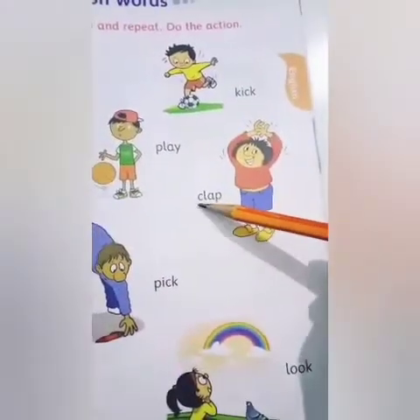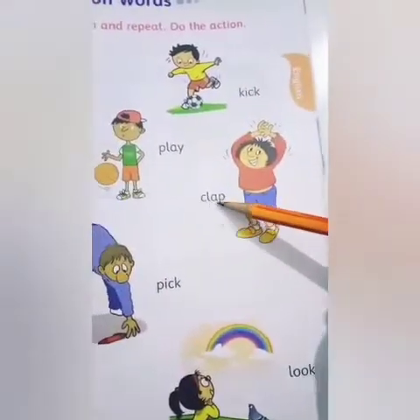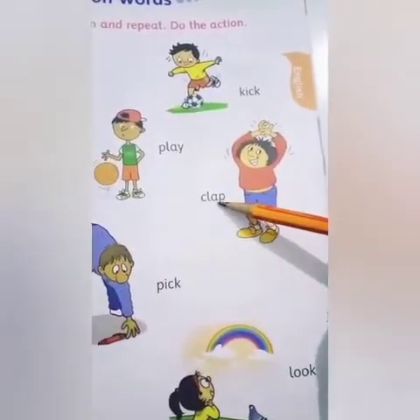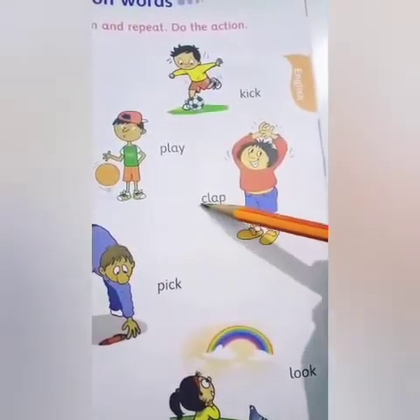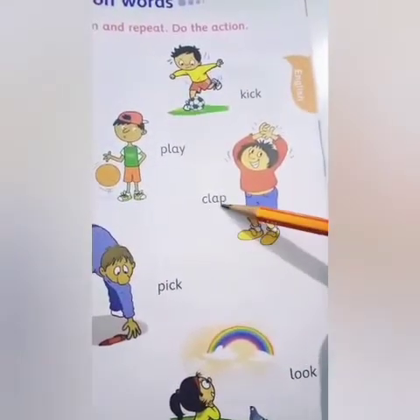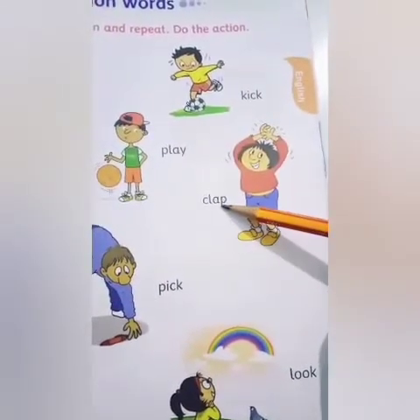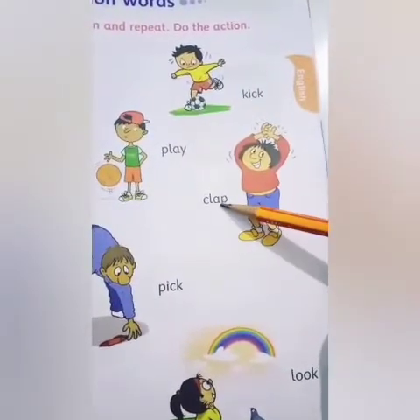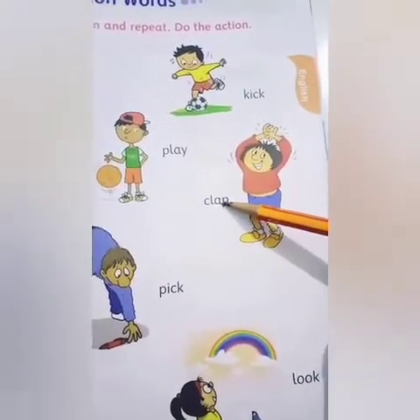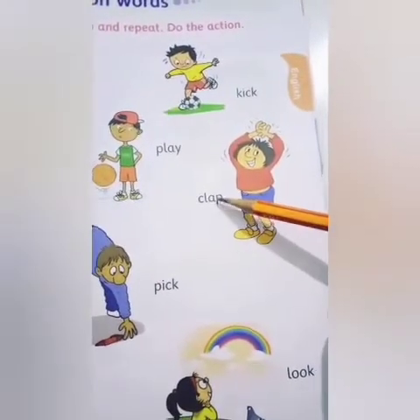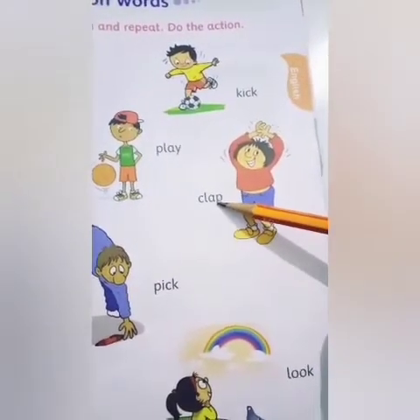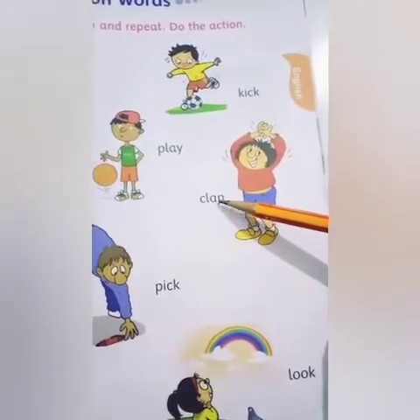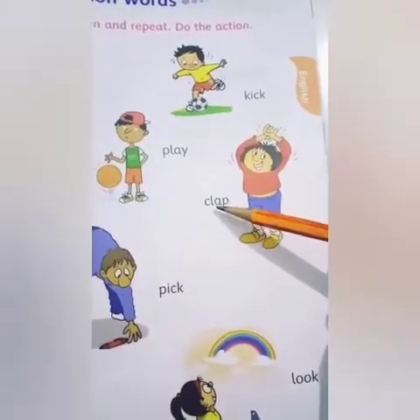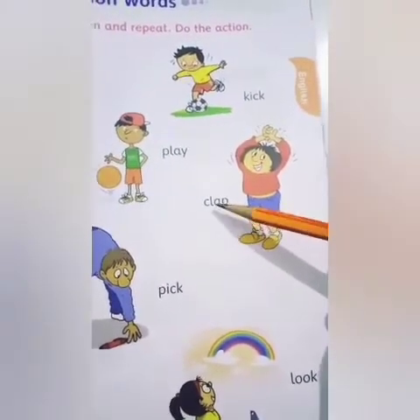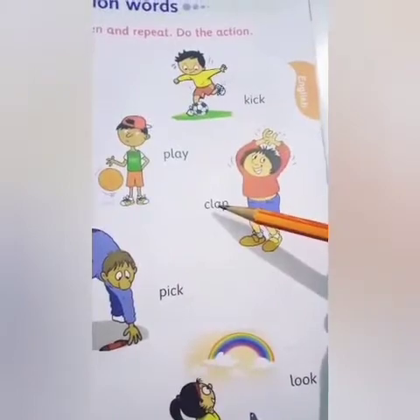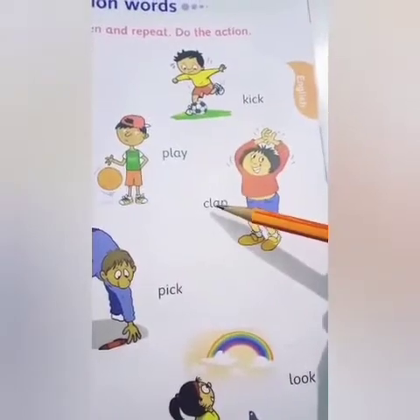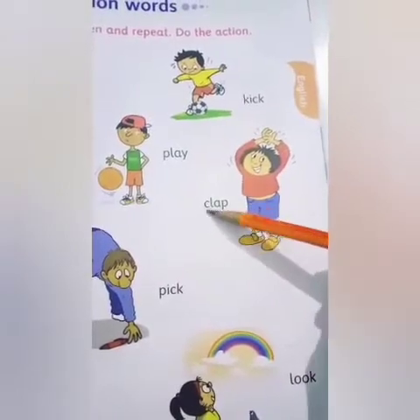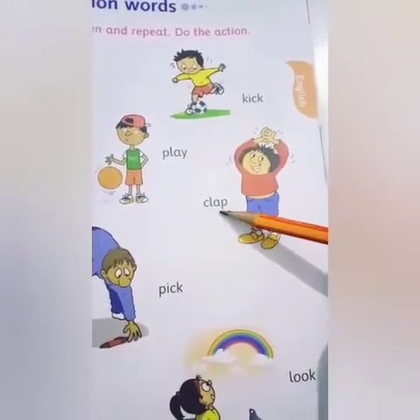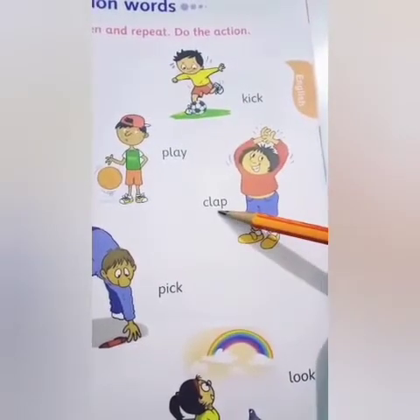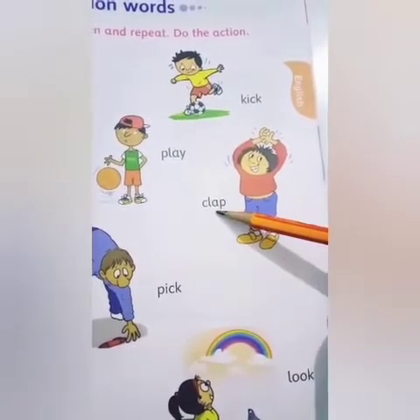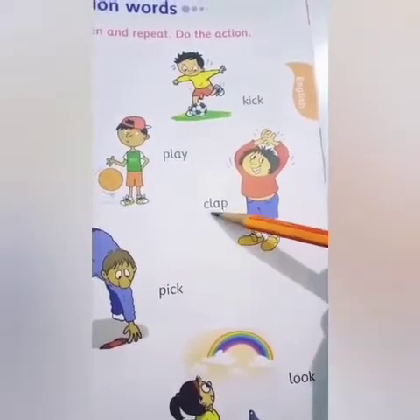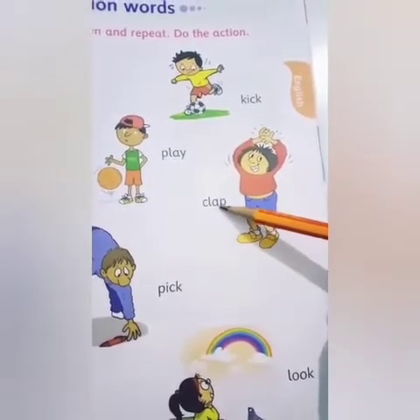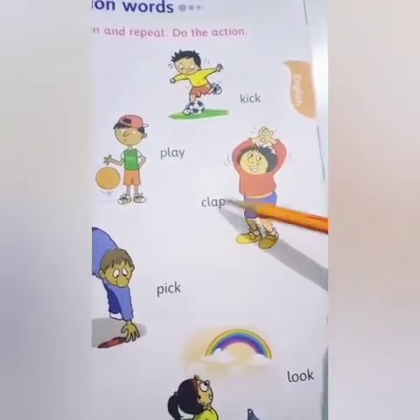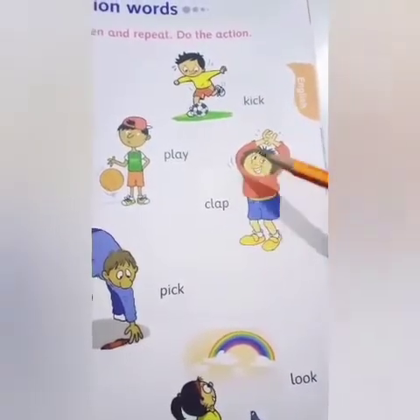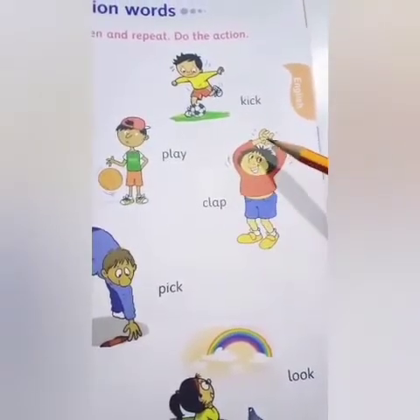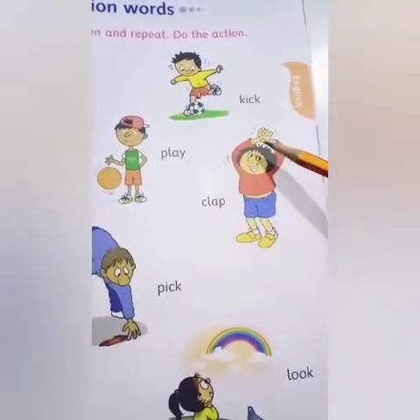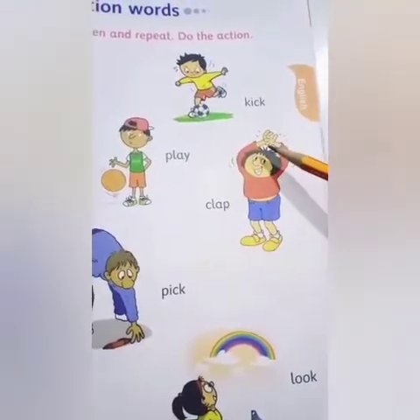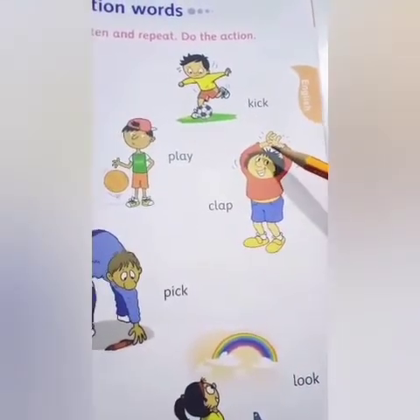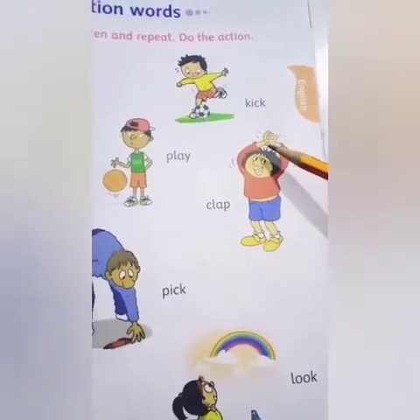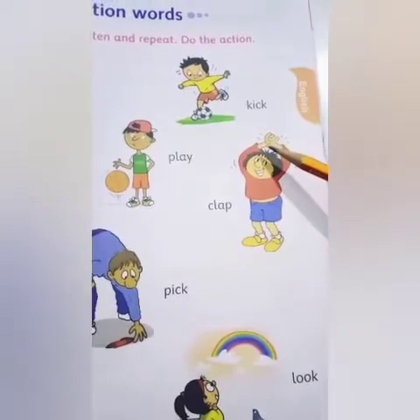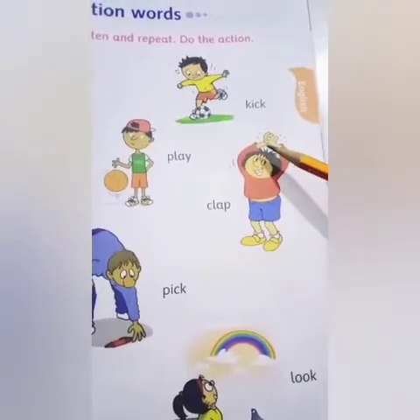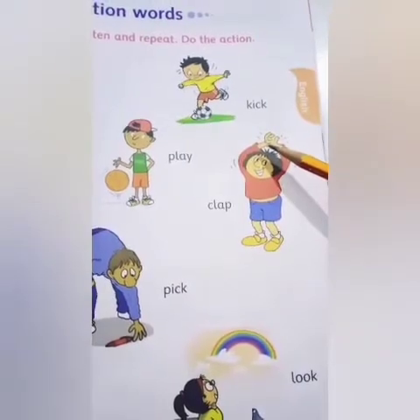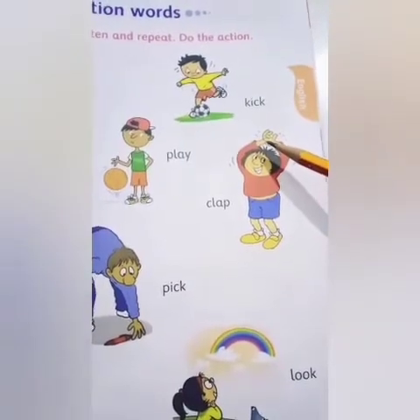Next: C-L-A-P. Clap. Again, you are very well aware of this word. Clap means — yes — do clapping.